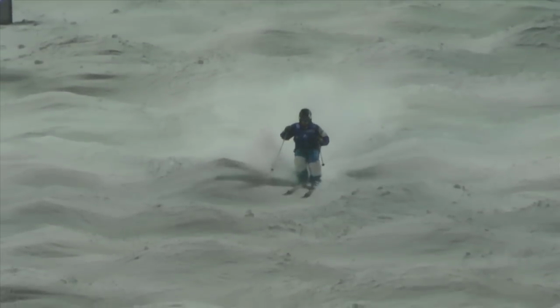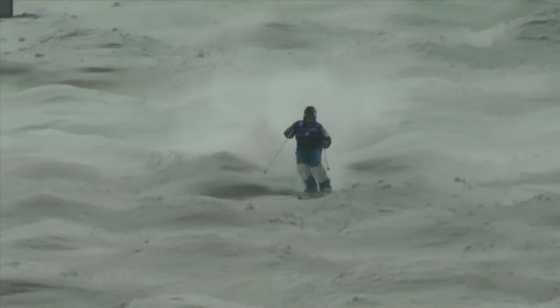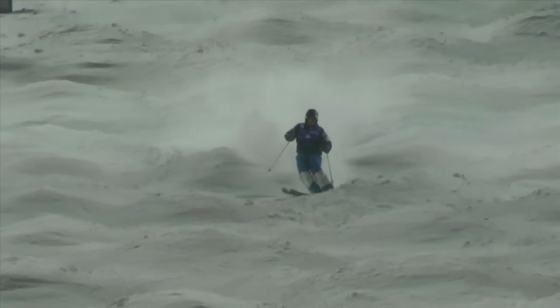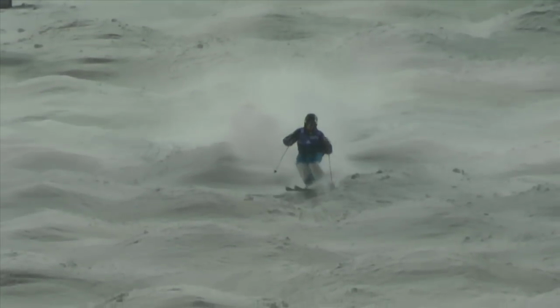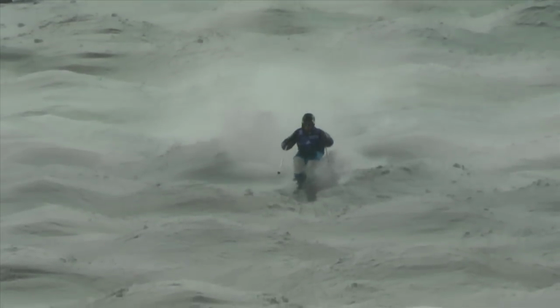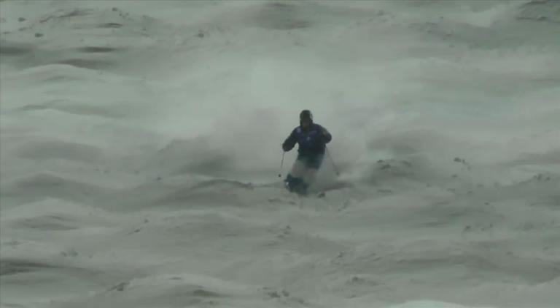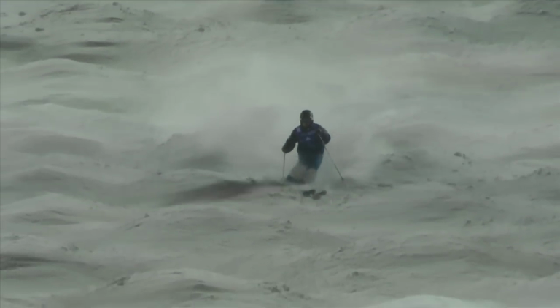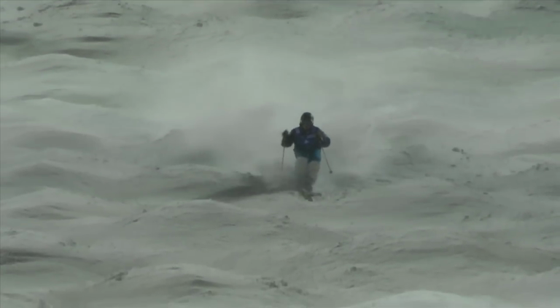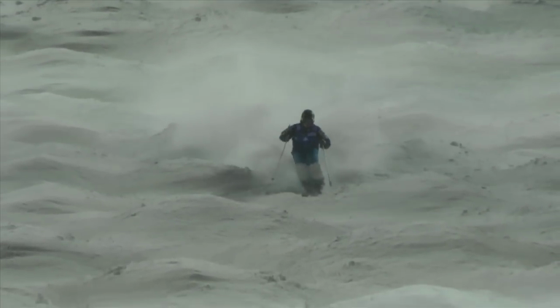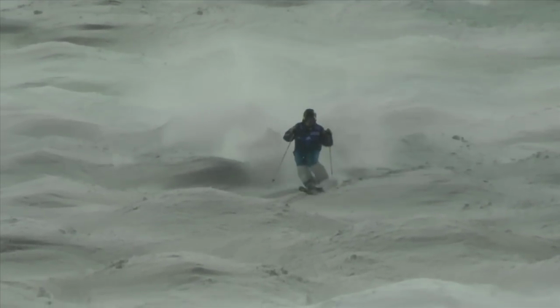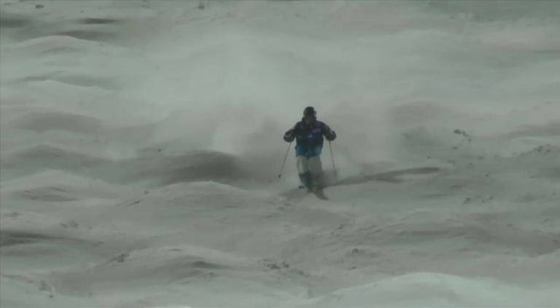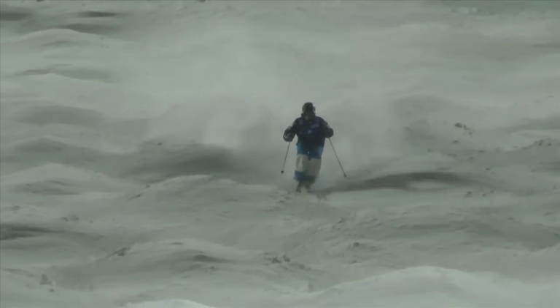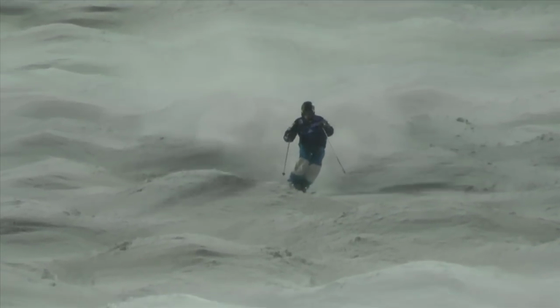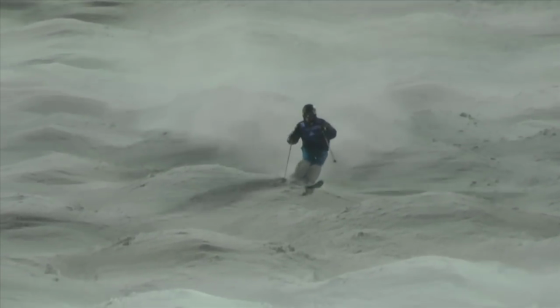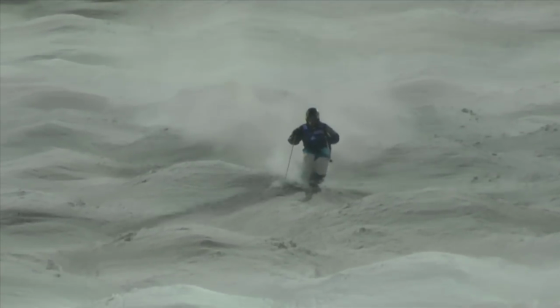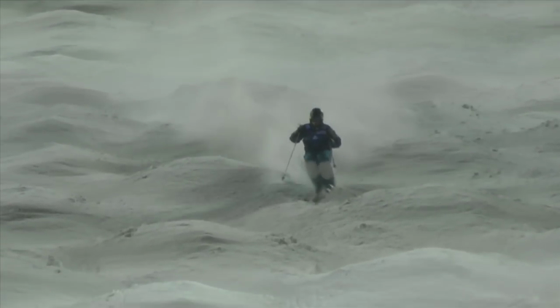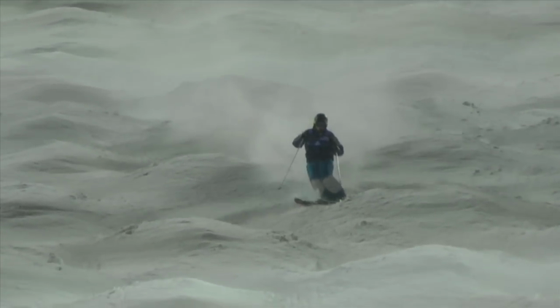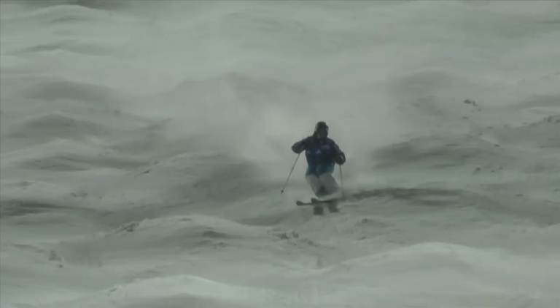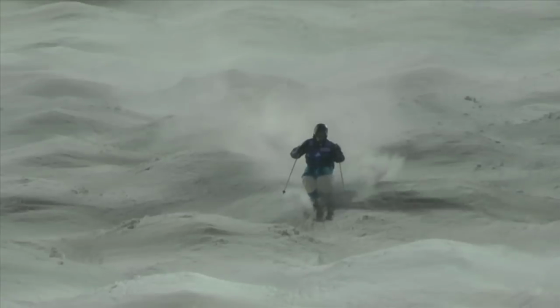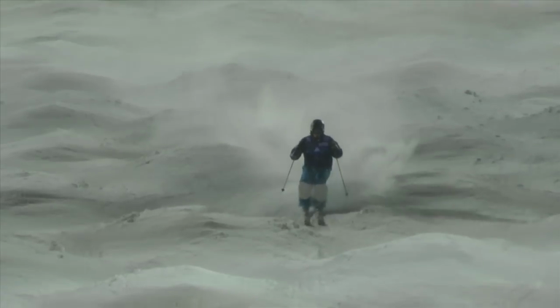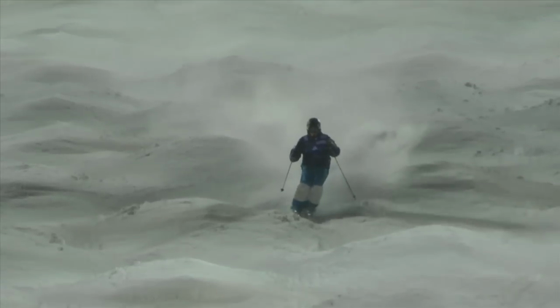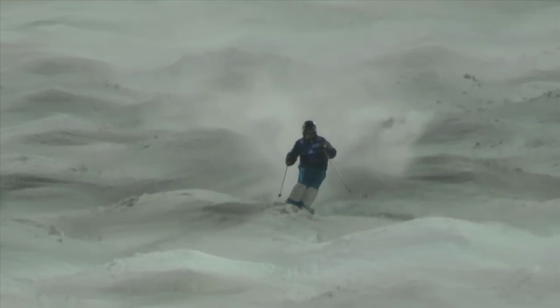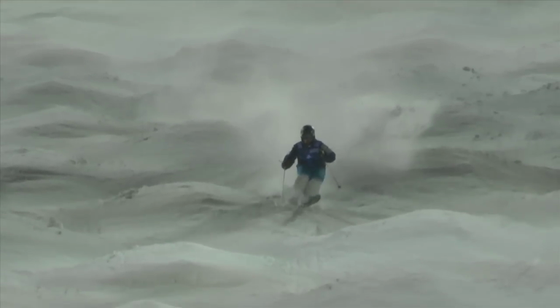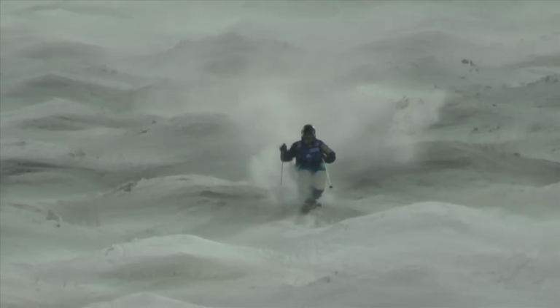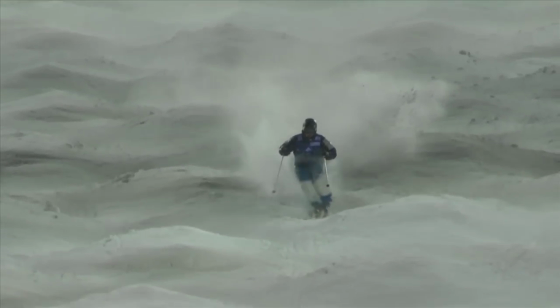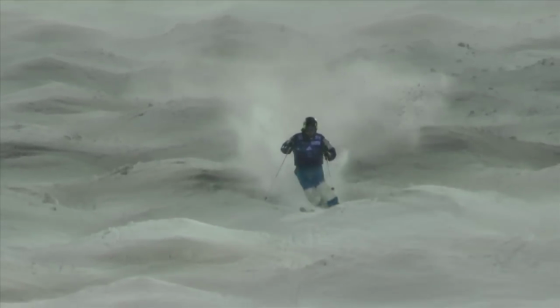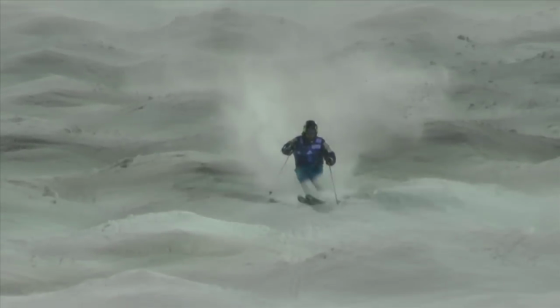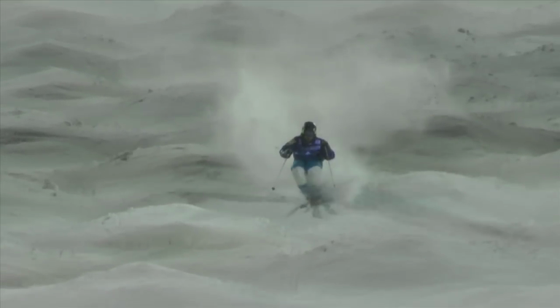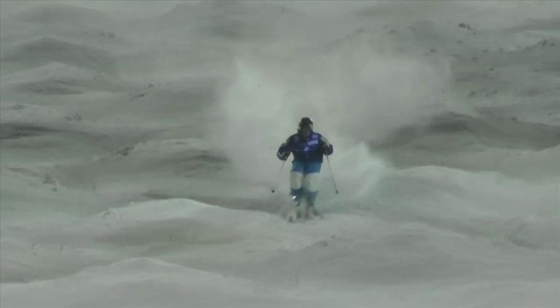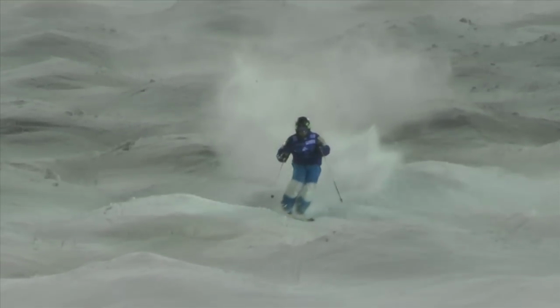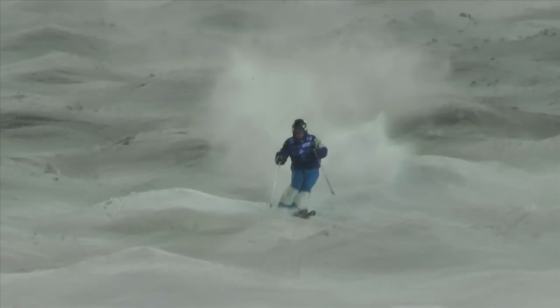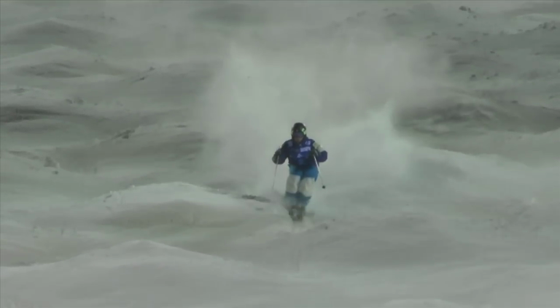Now here is the same clip in slow motion that shows my hands forward, which allows me to plant my poles on the downhill side of the bump, and provides for timing and initiation of the turn.